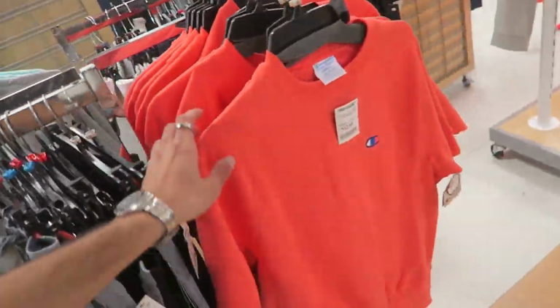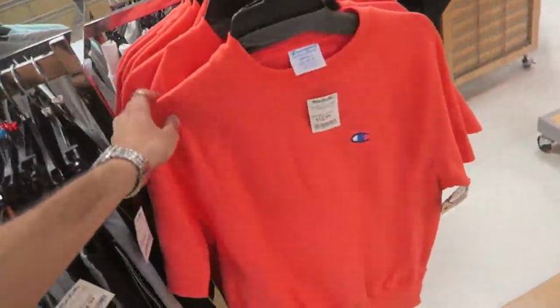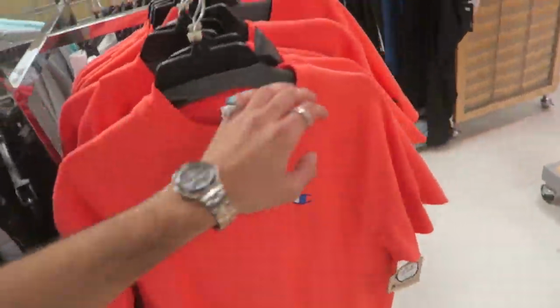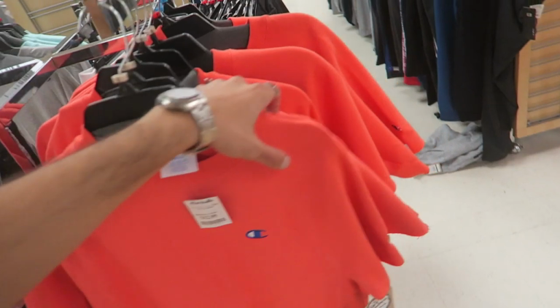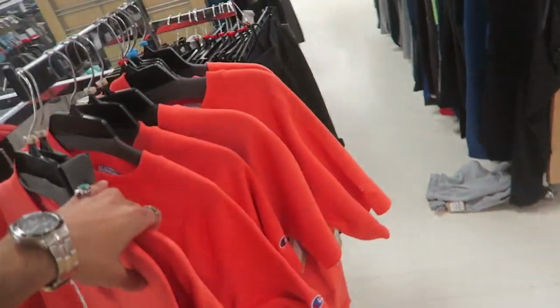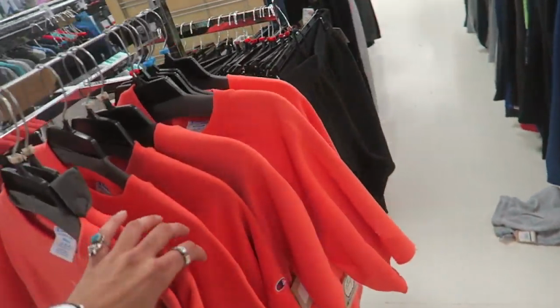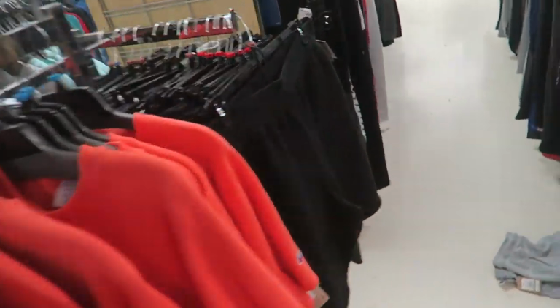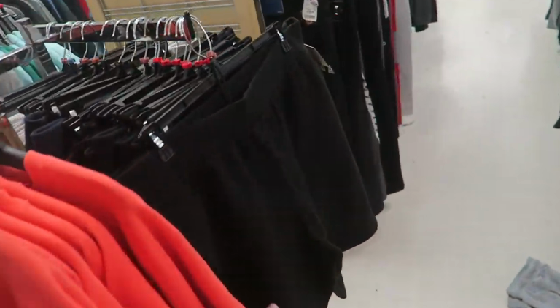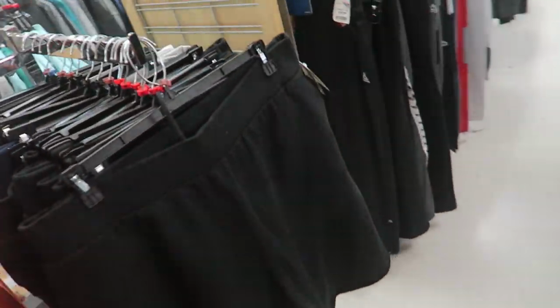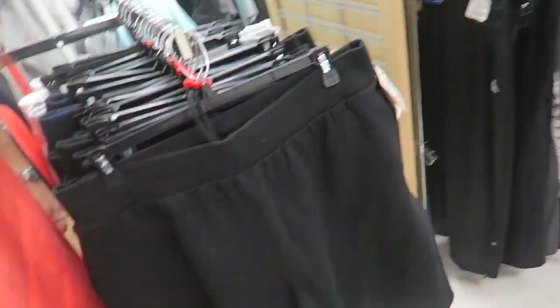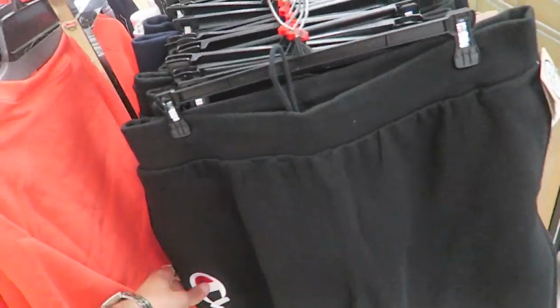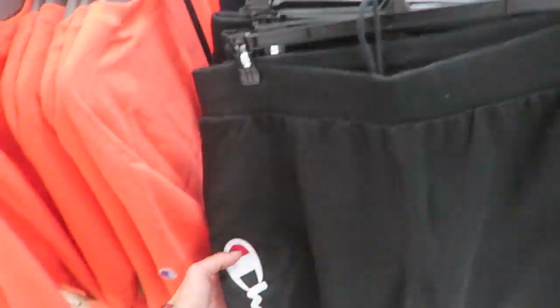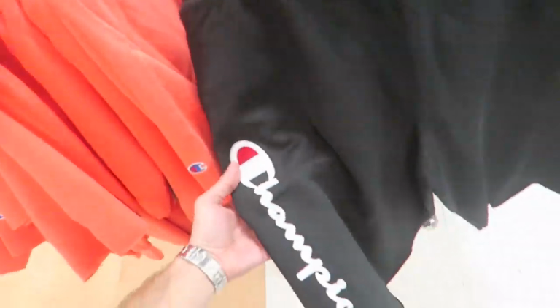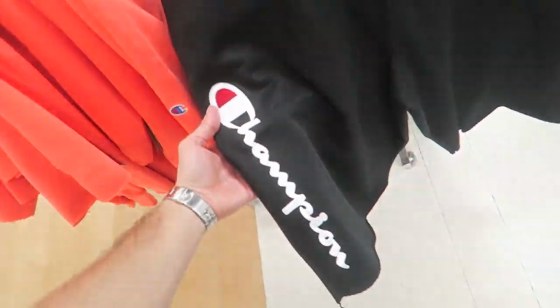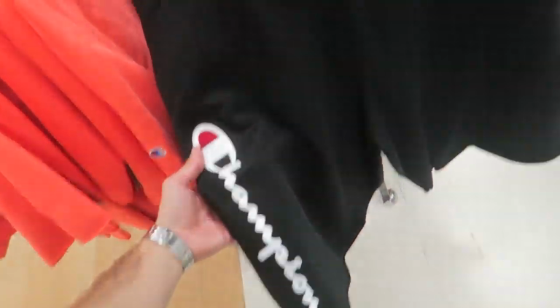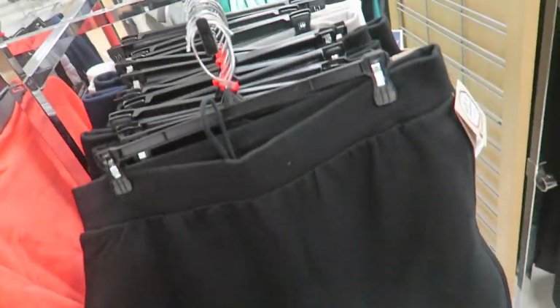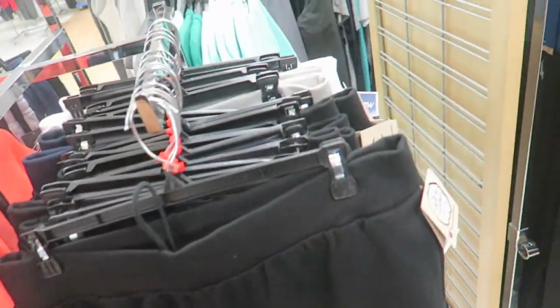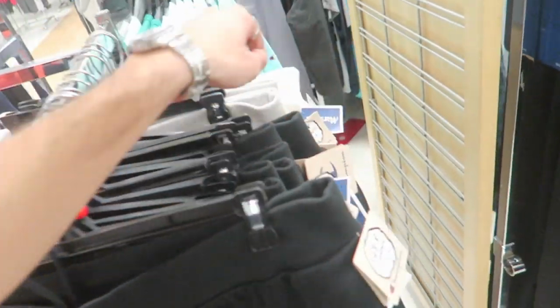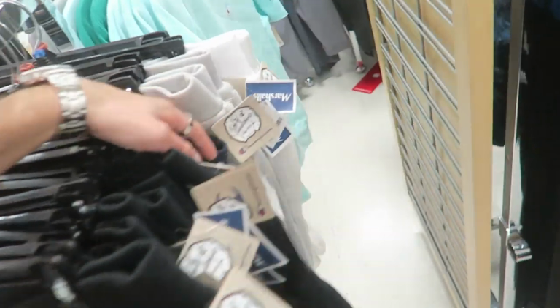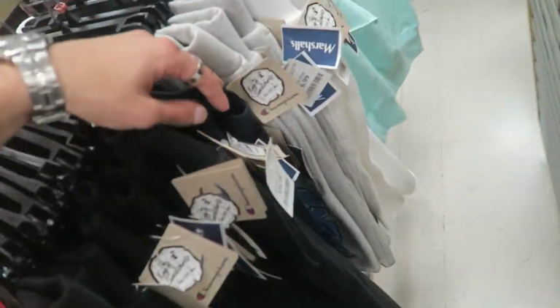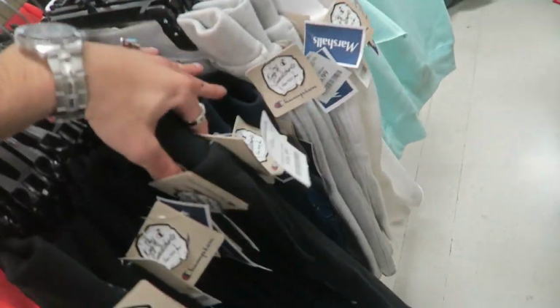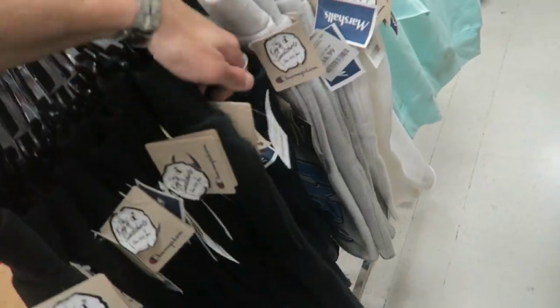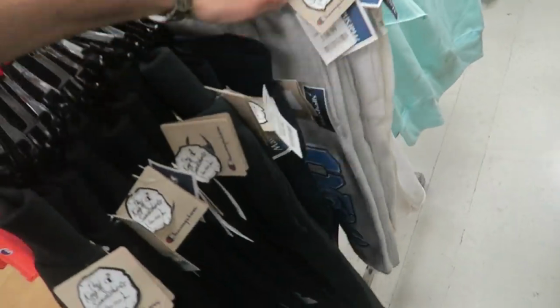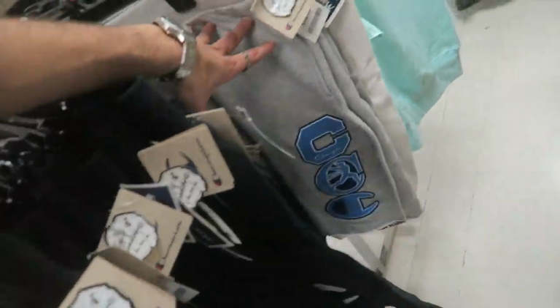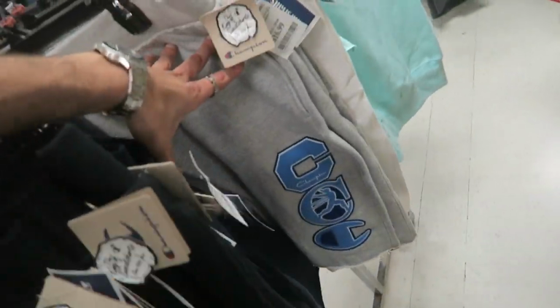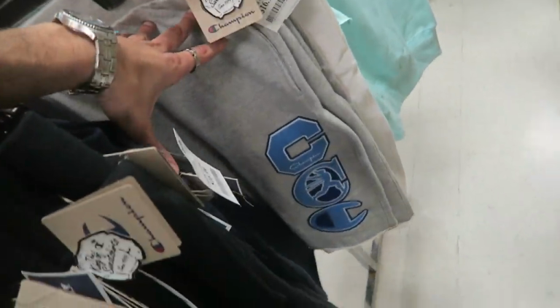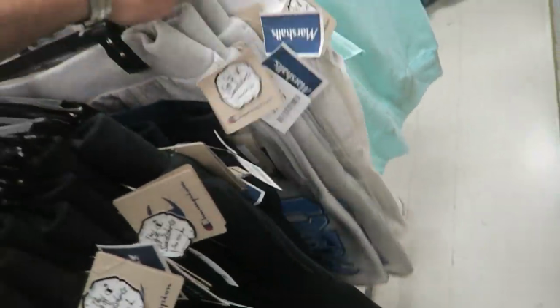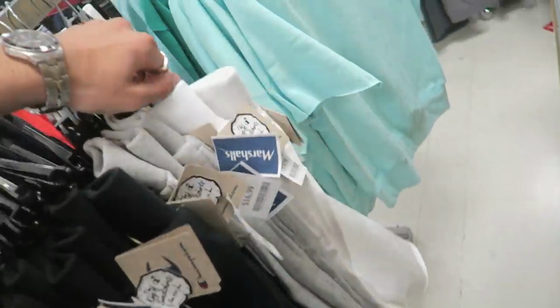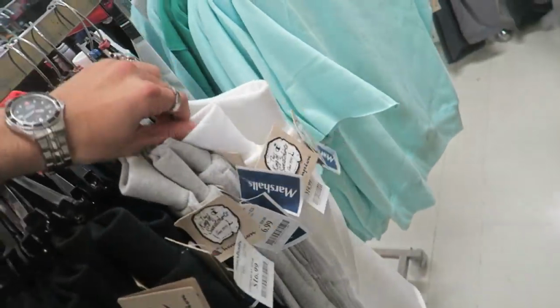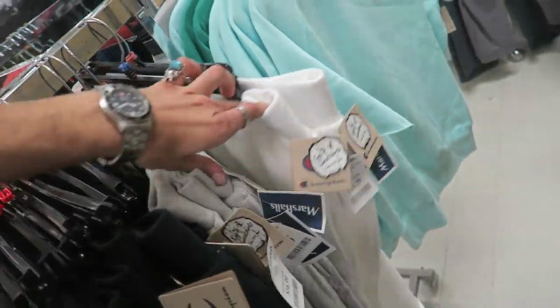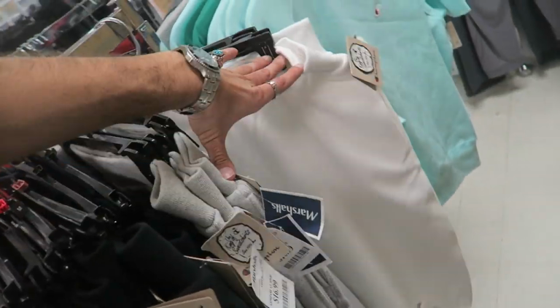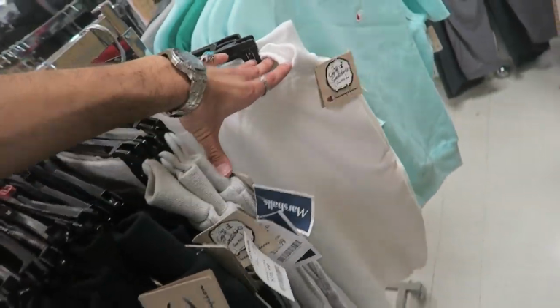There's a bunch over here — just Champion for days. I've never seen this much Champion at Marshall's before. Just so many pairs.